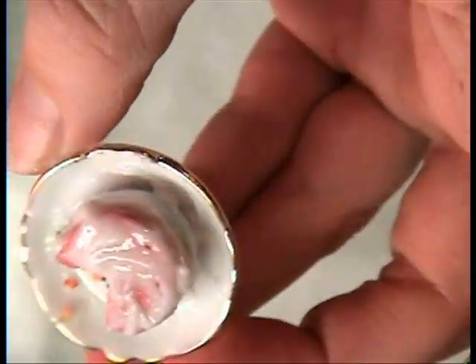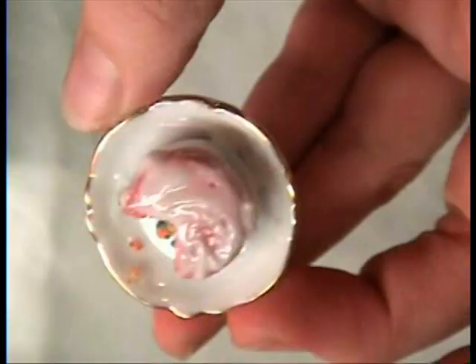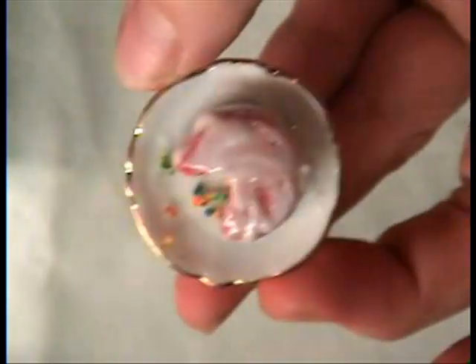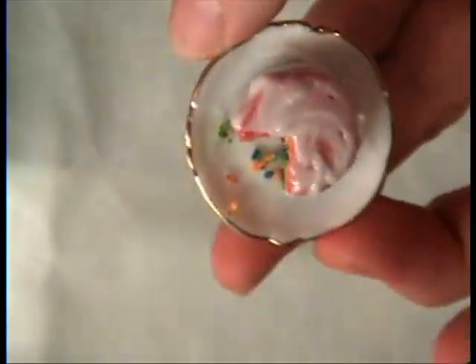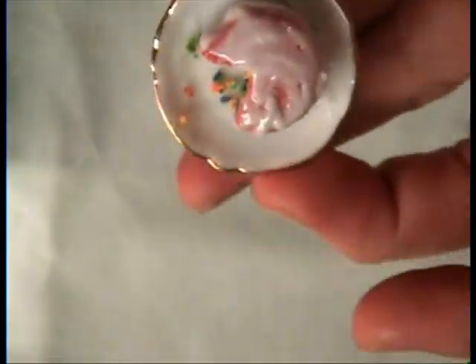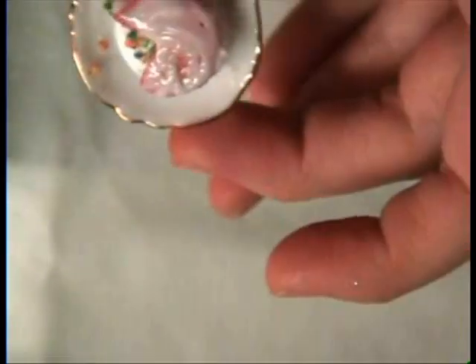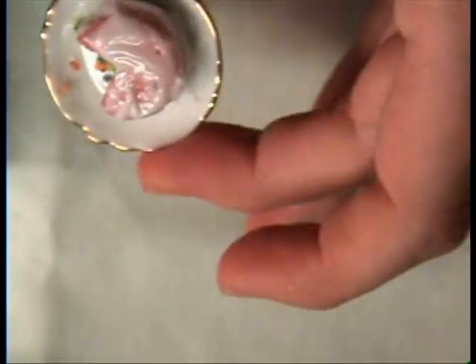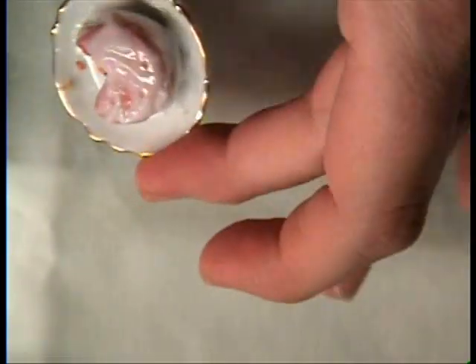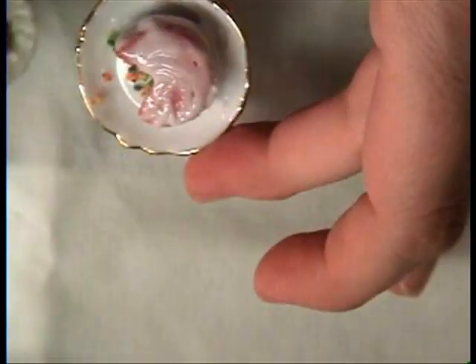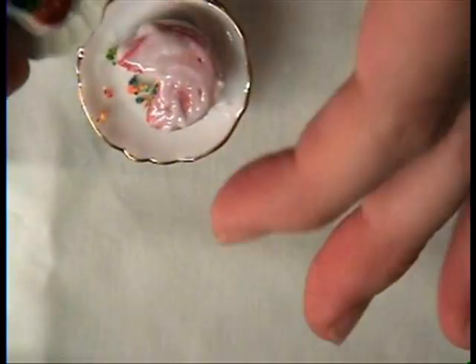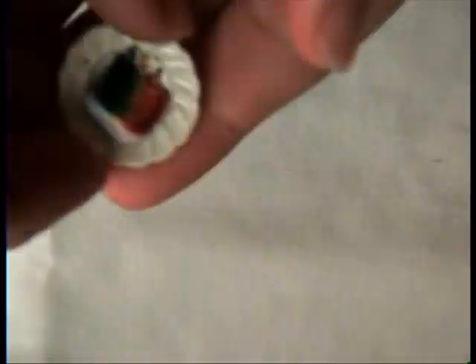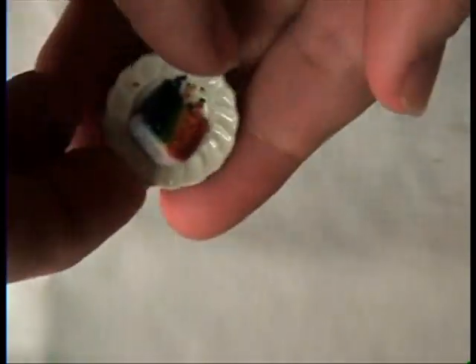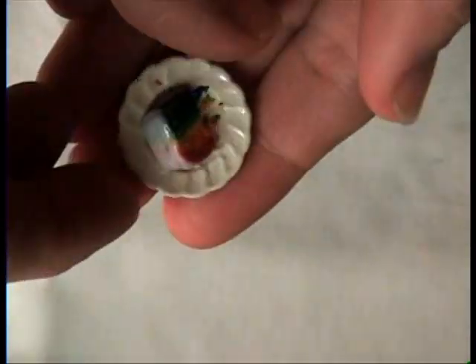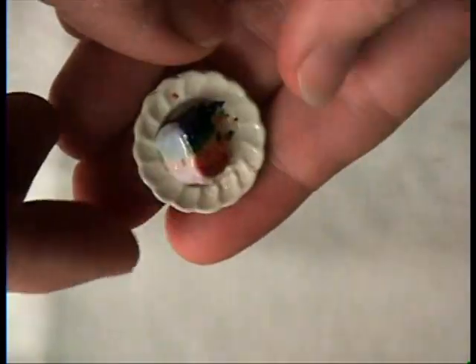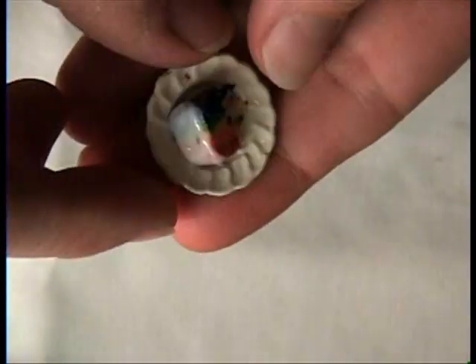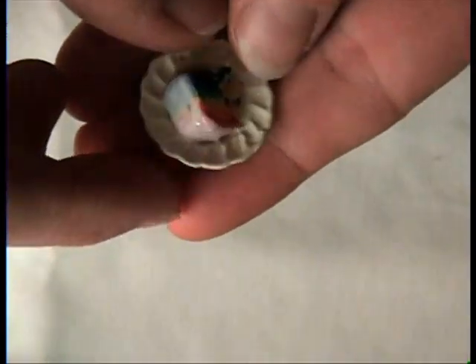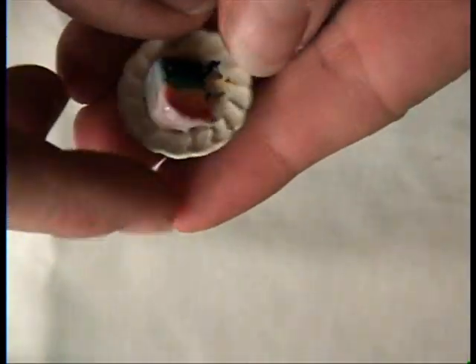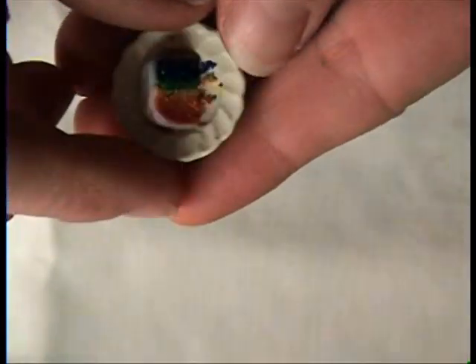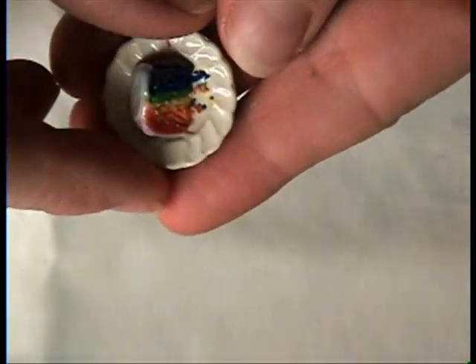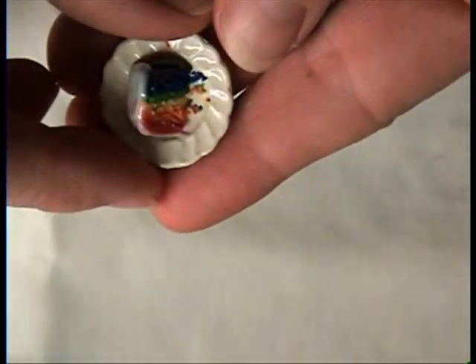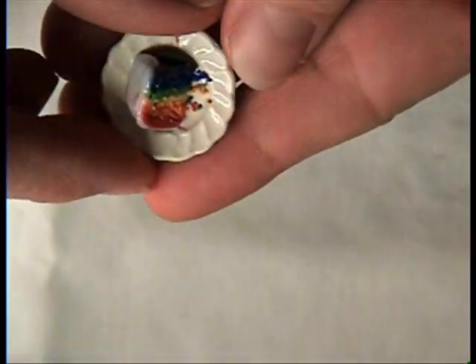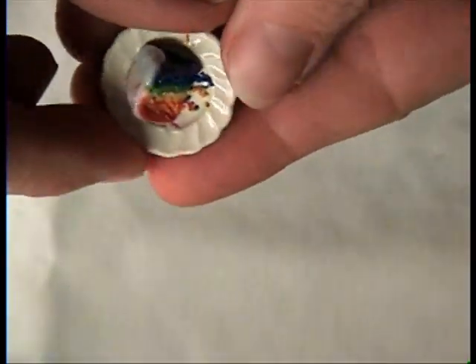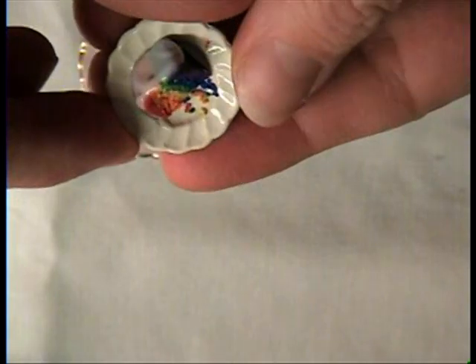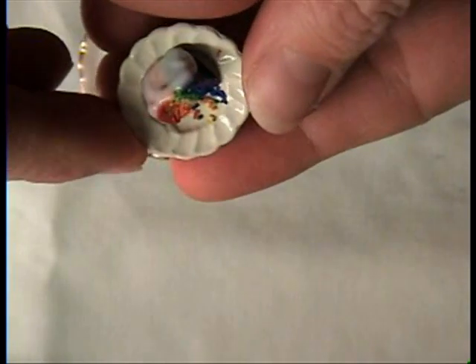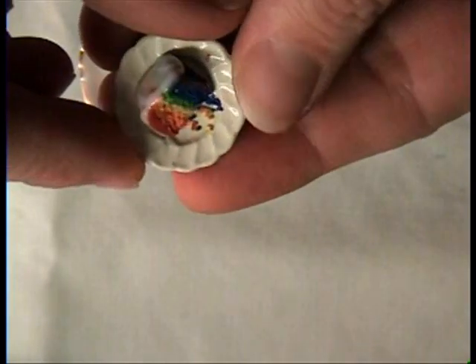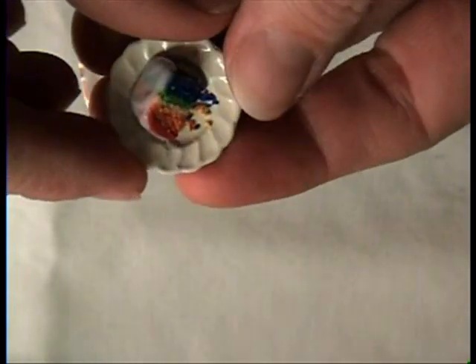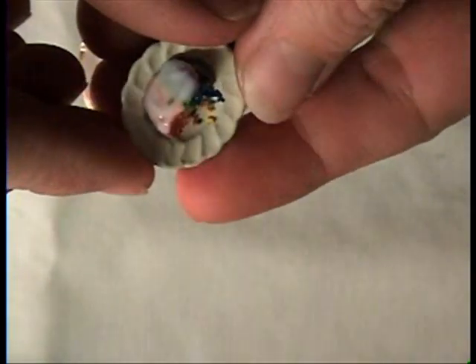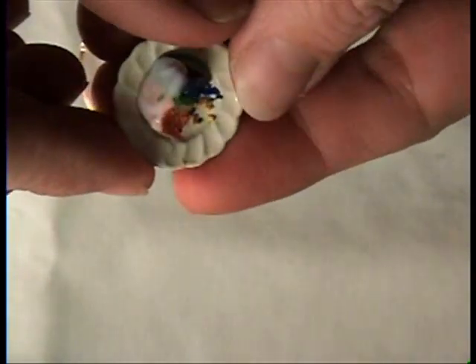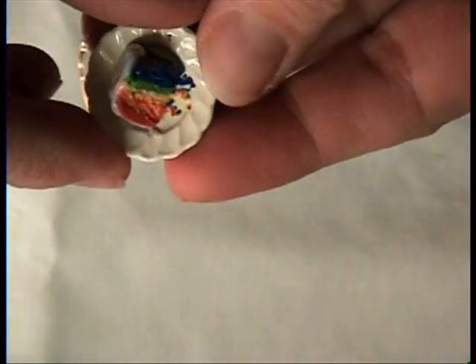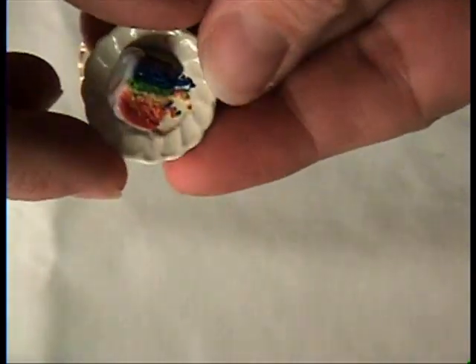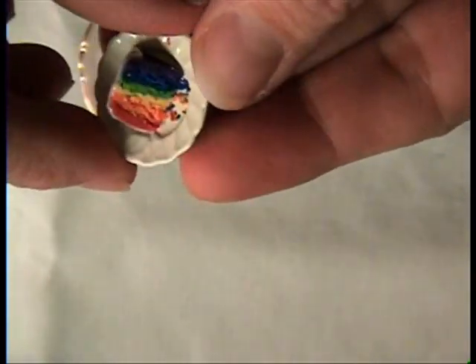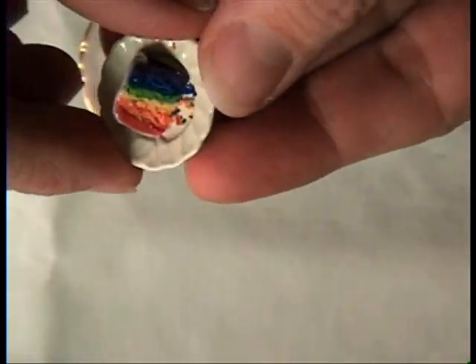And there's your cake. Here's your slice of cake. Throw a little fork on there and you're ready to eat.